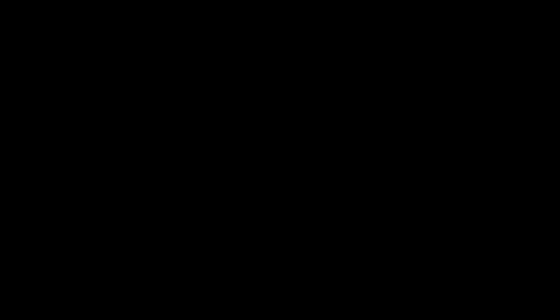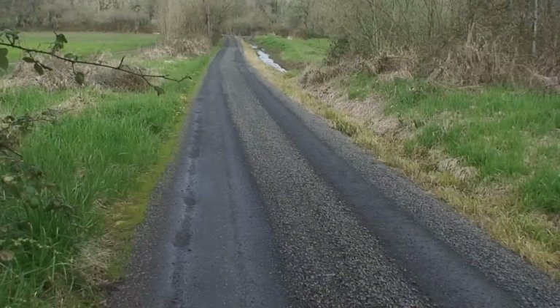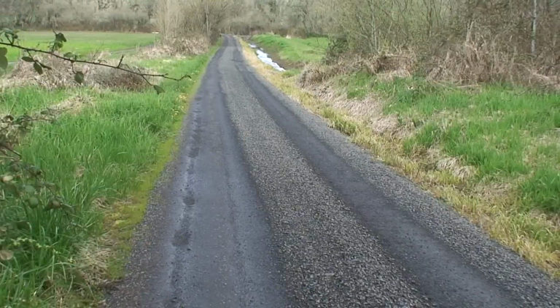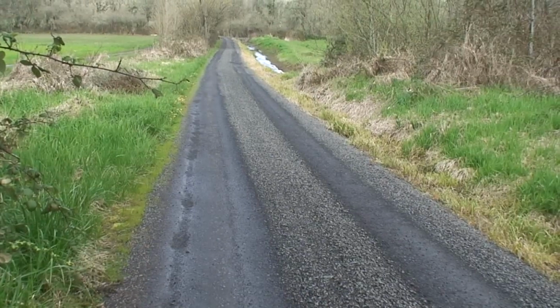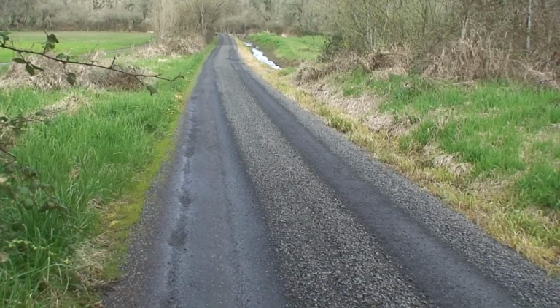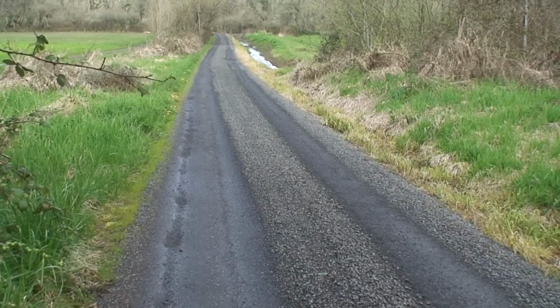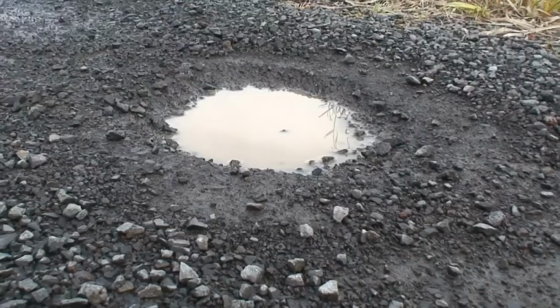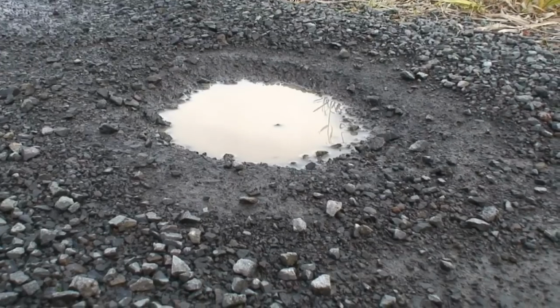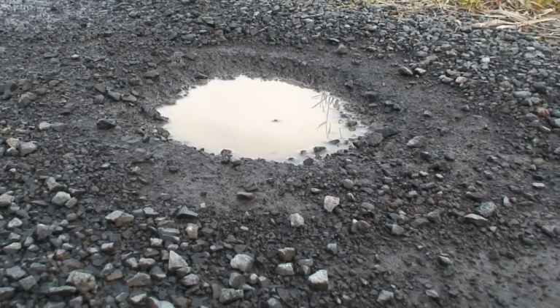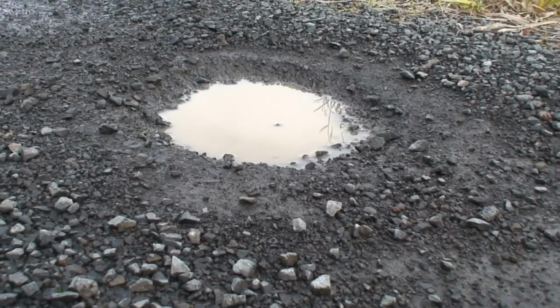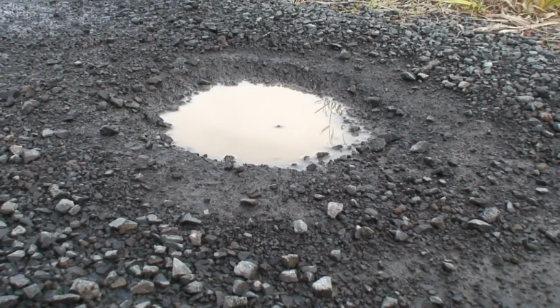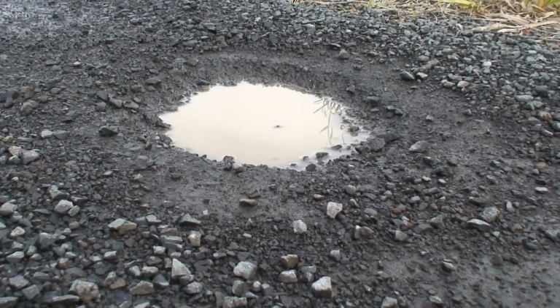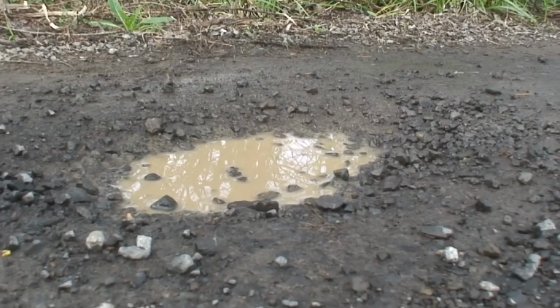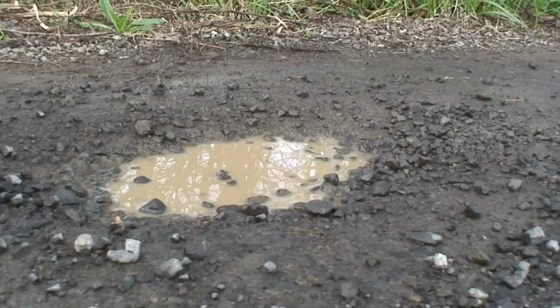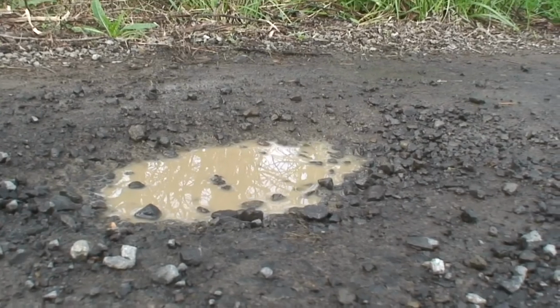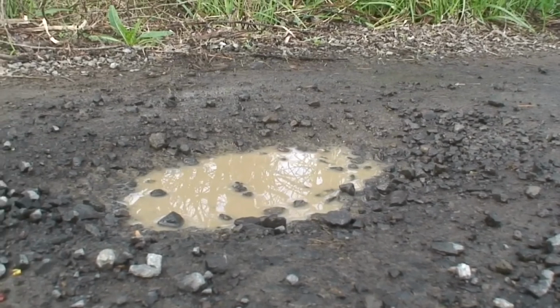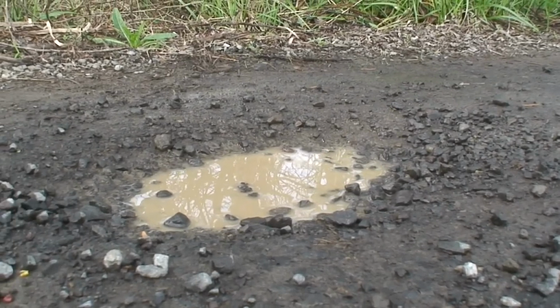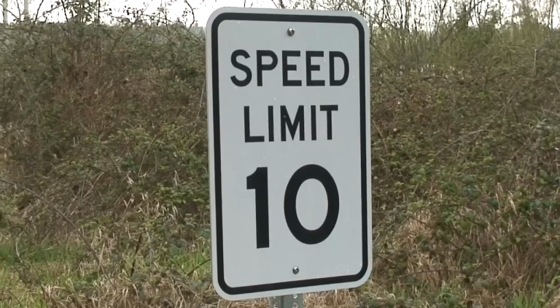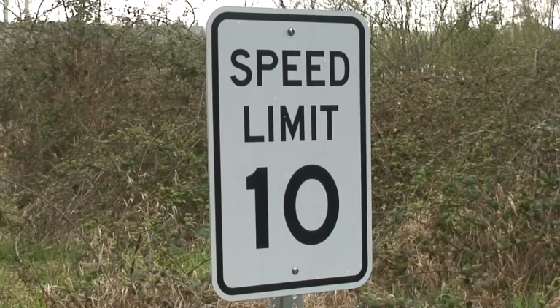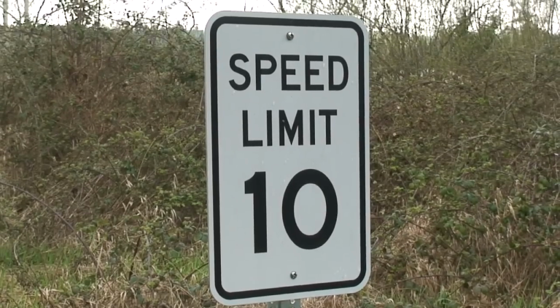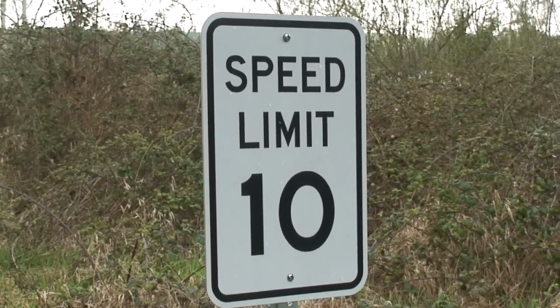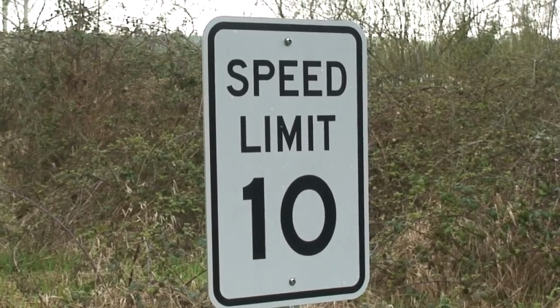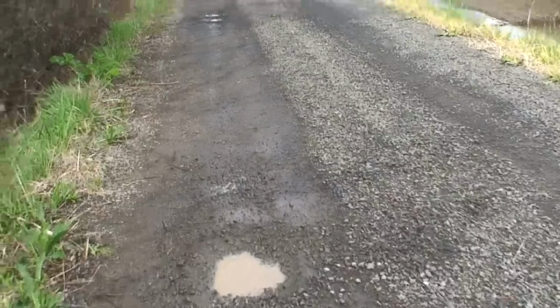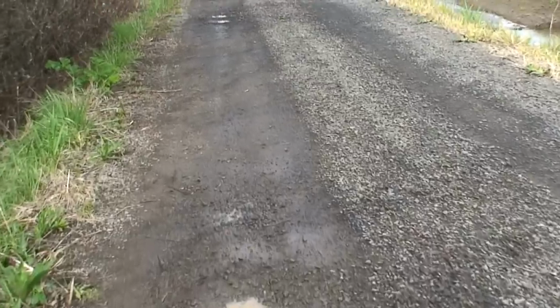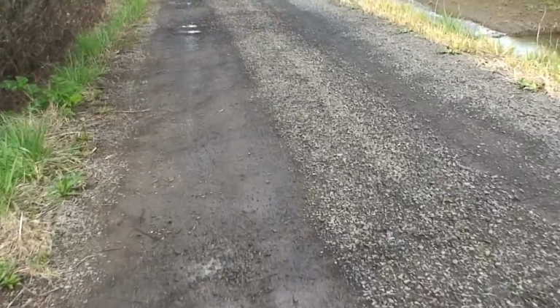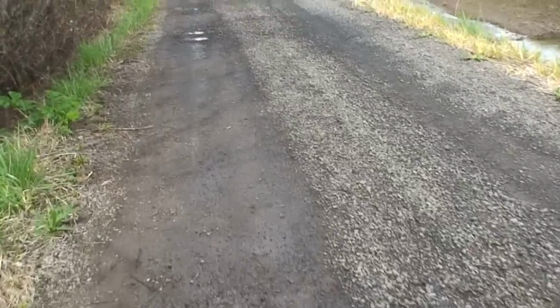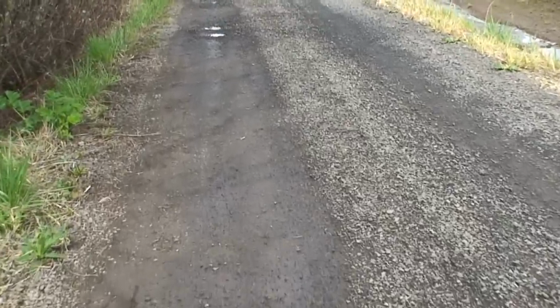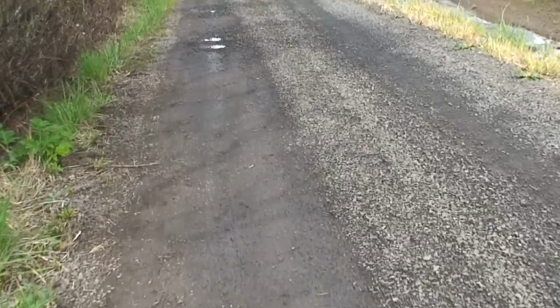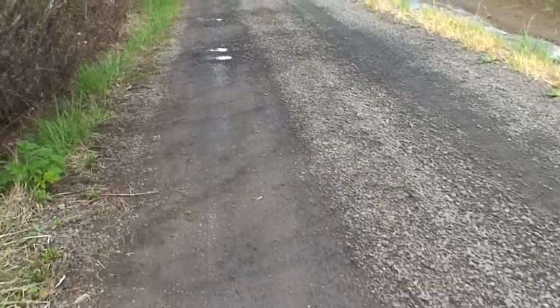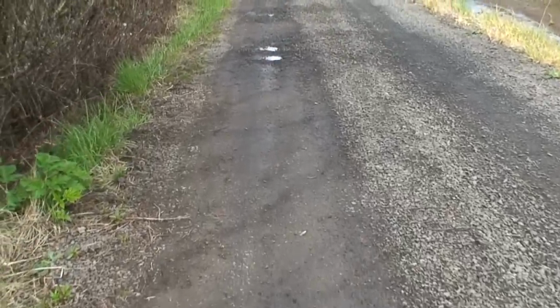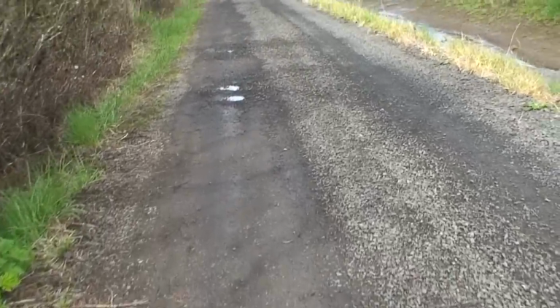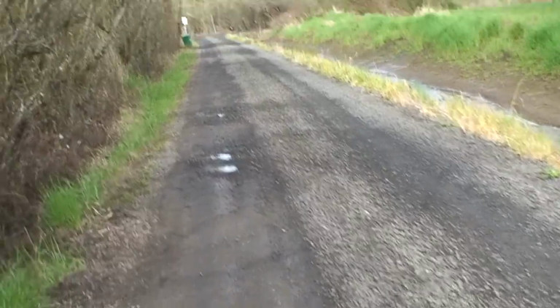Why do you need to regrade your driveway, you ask? Well, potholes. Lots of potholes because of primarily spring rain and people driving far too fast. But the long and the short of it is, it's time to regrade the driveway, so let's go do it.